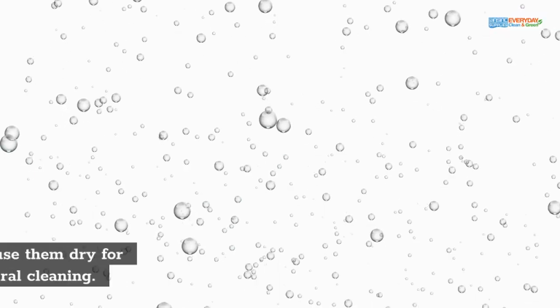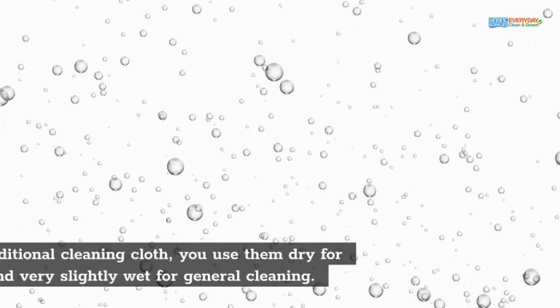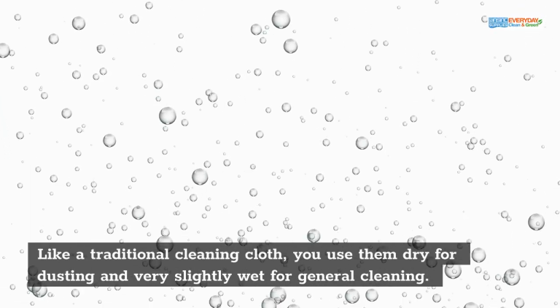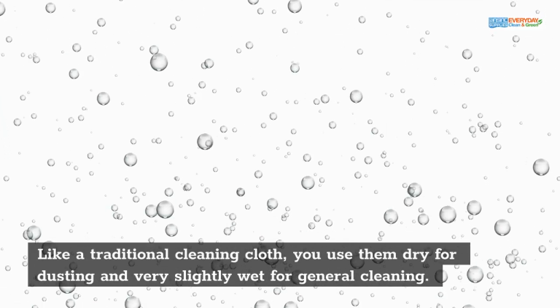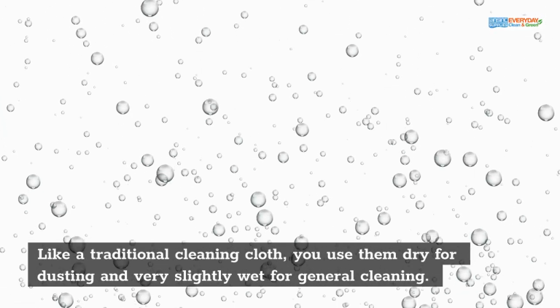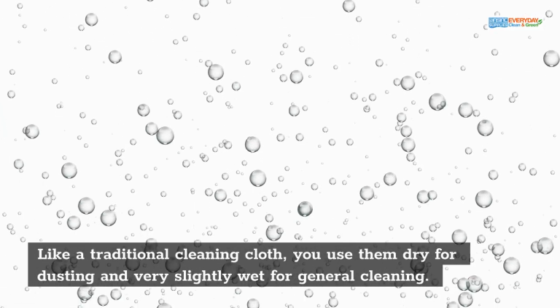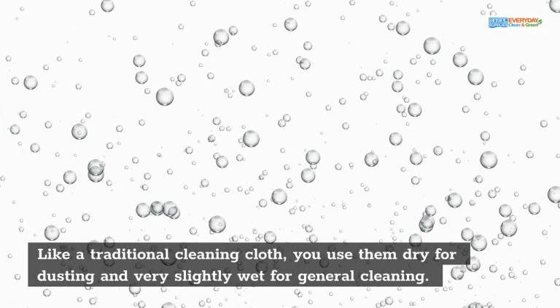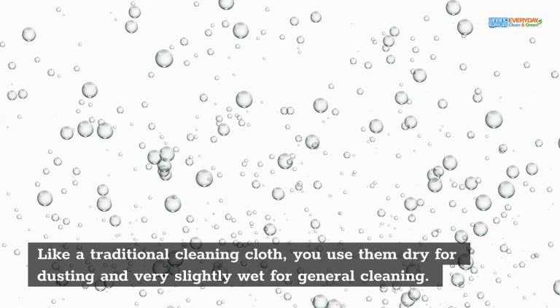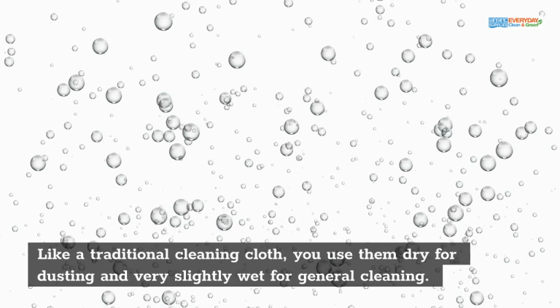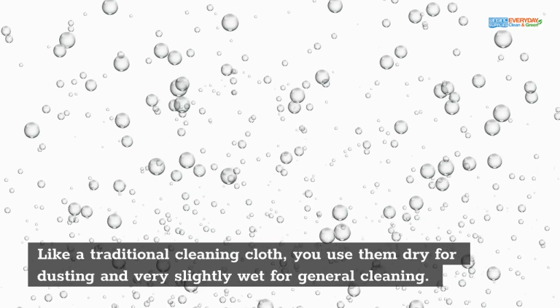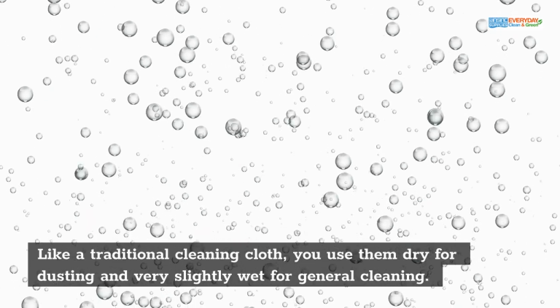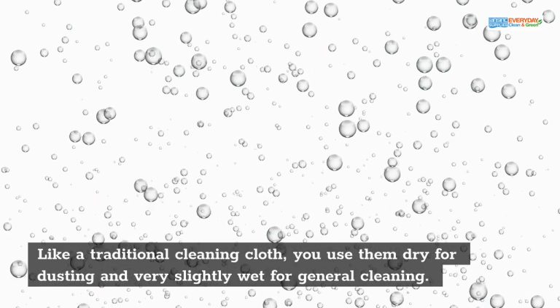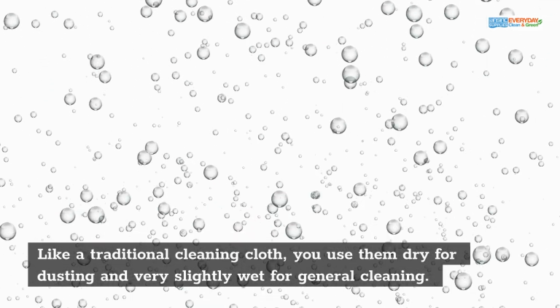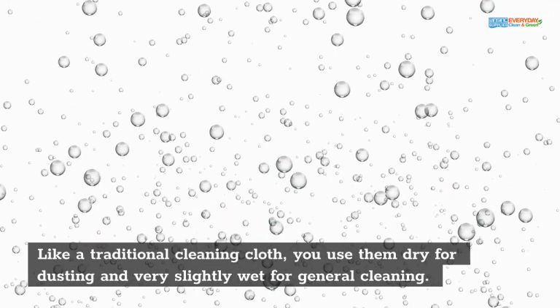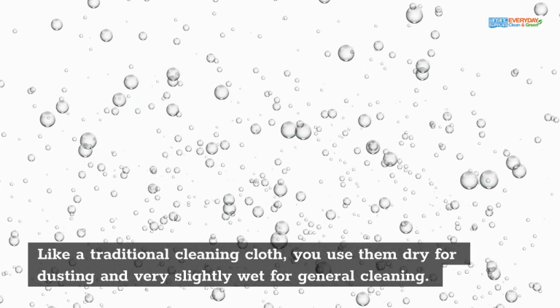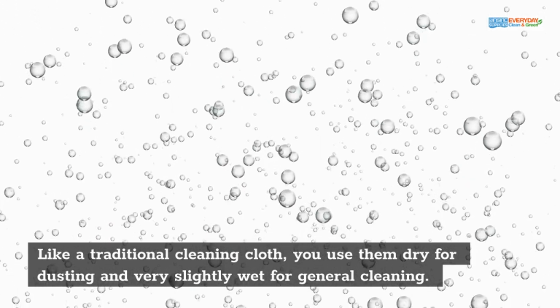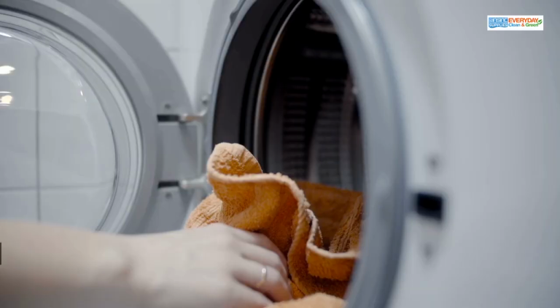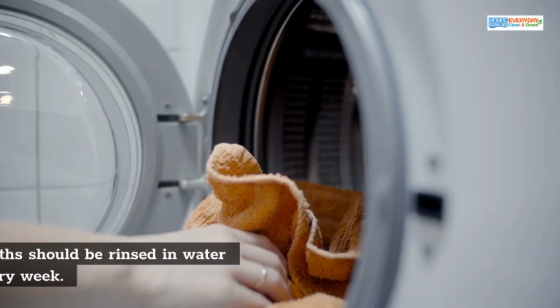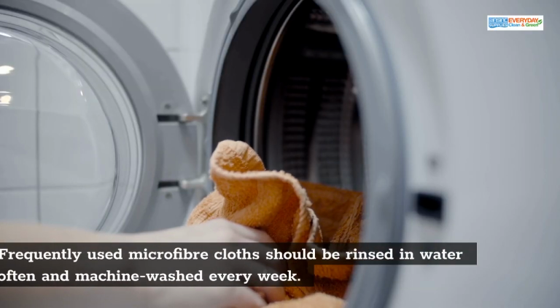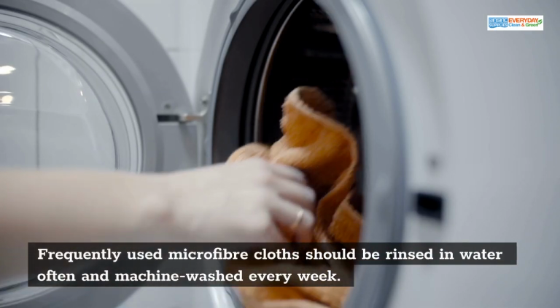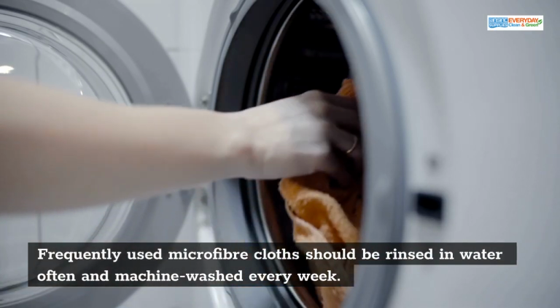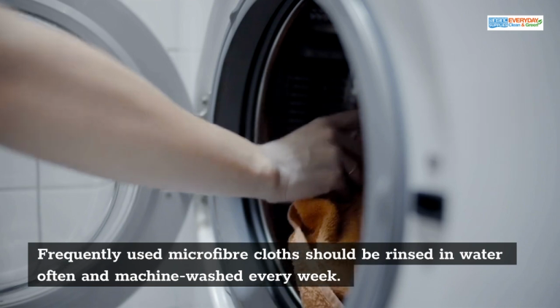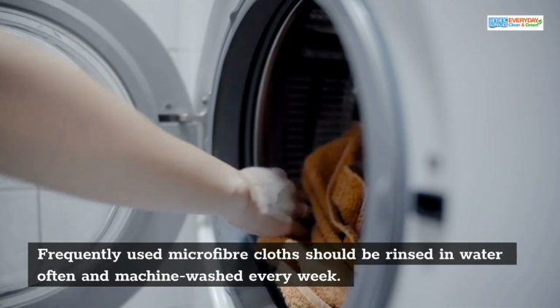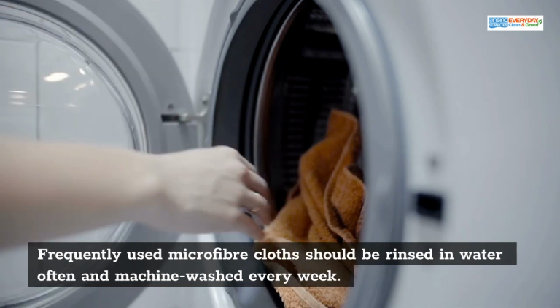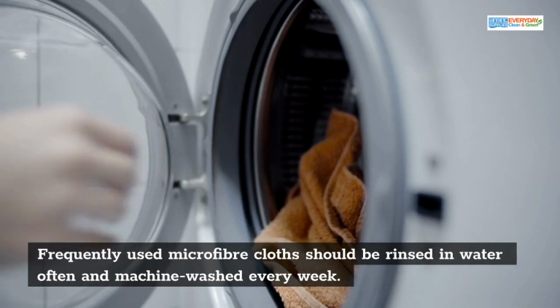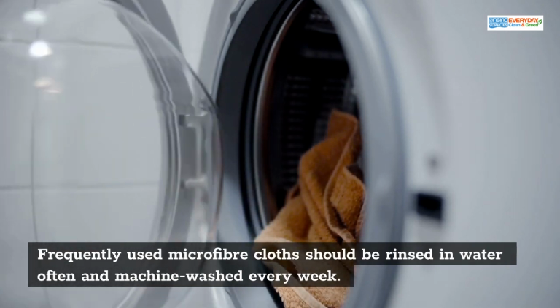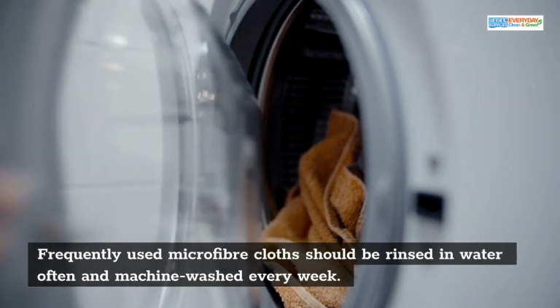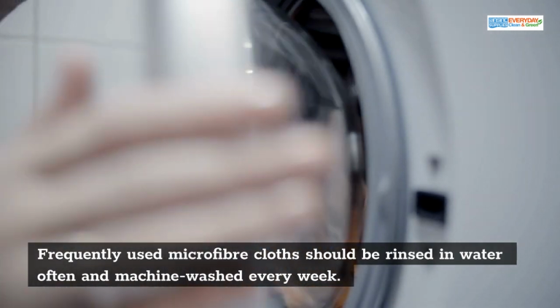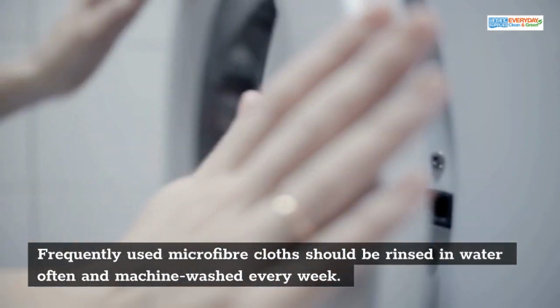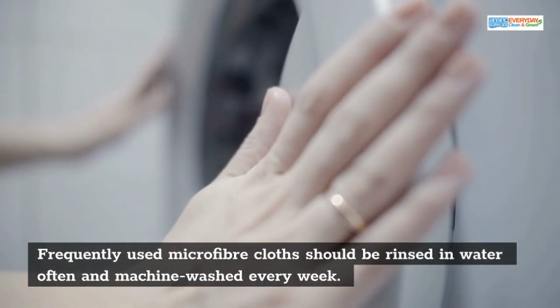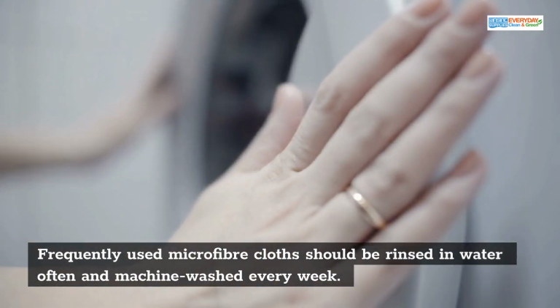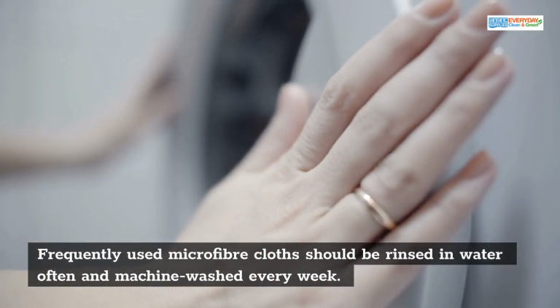Like a traditional cleaning cloth, you use them dry for dusting and very slightly wet for general cleaning. When frequently used, microfiber cloths should be rinsed in water often and machine washed every week.